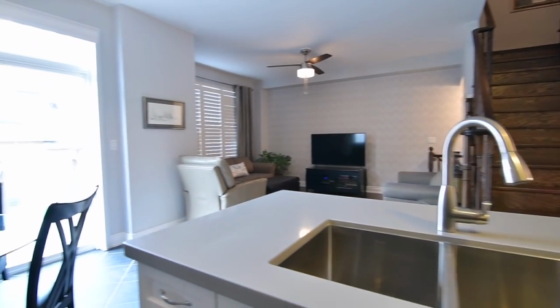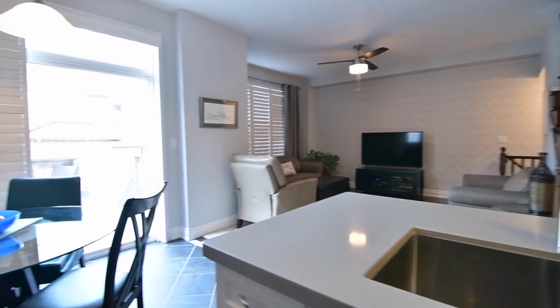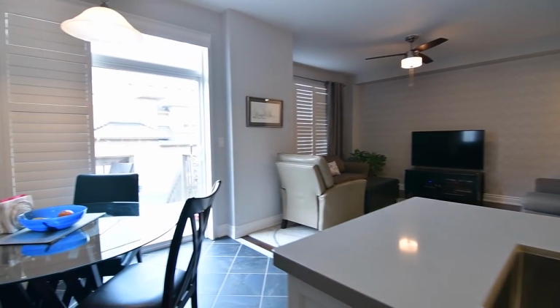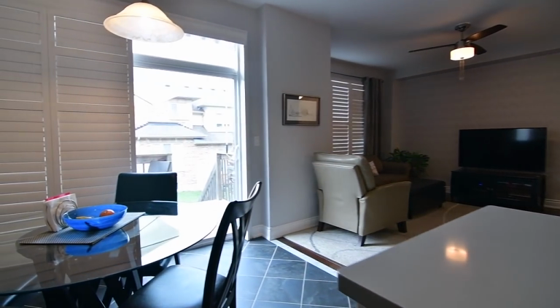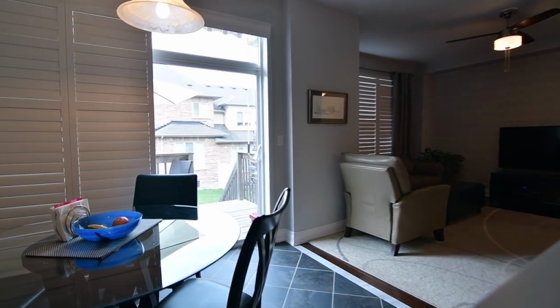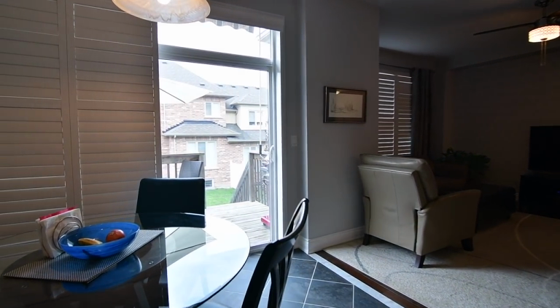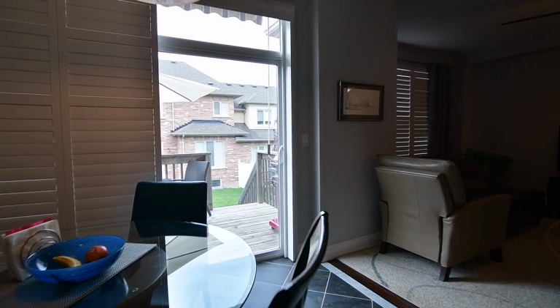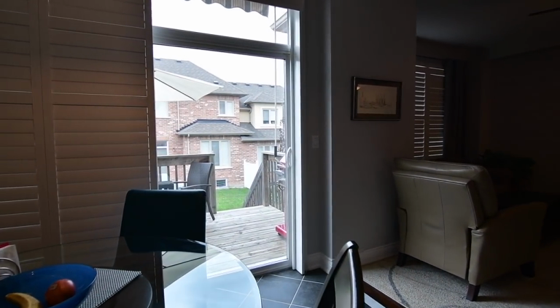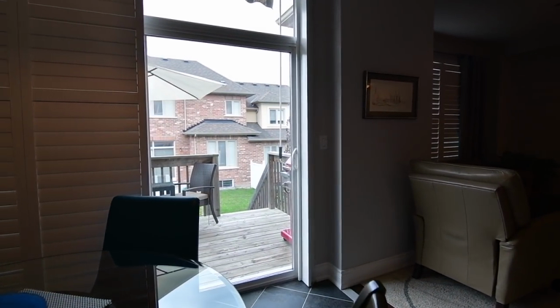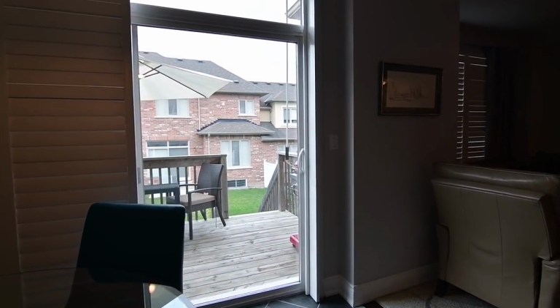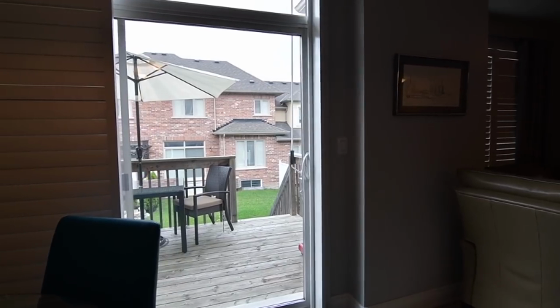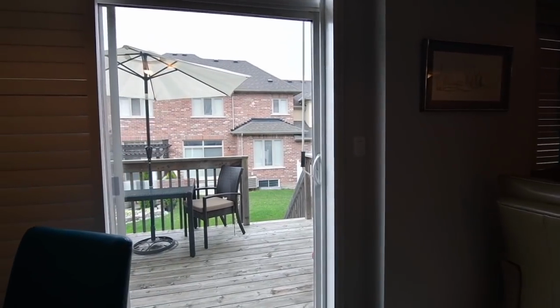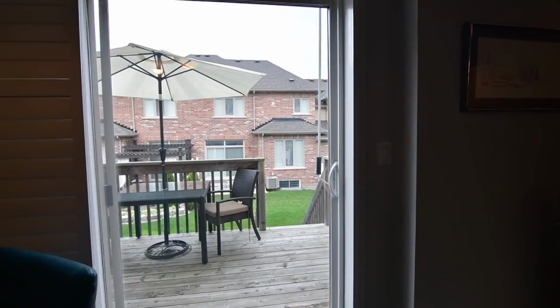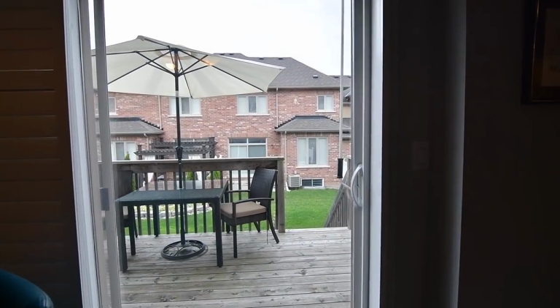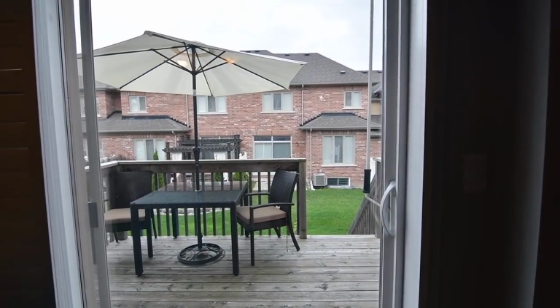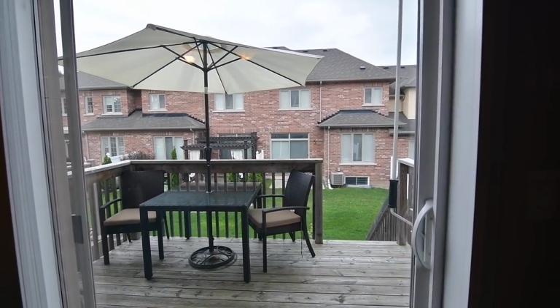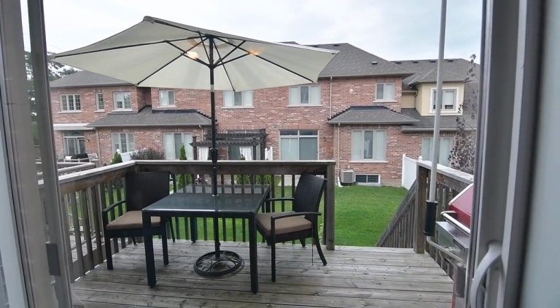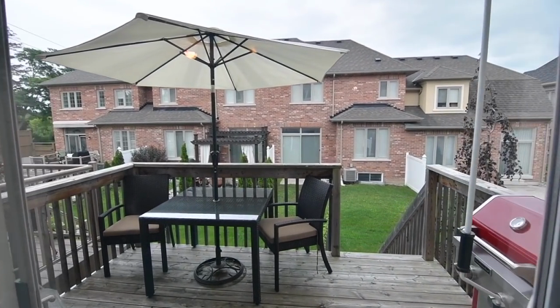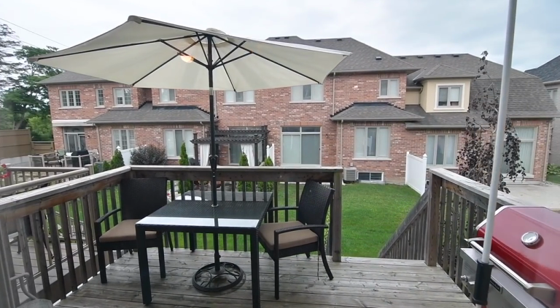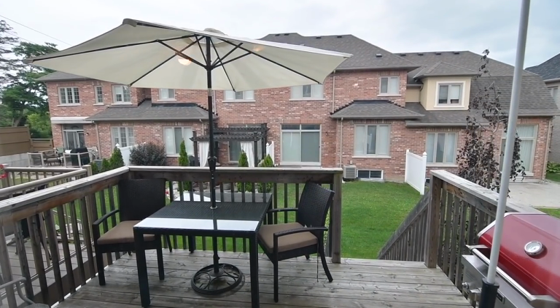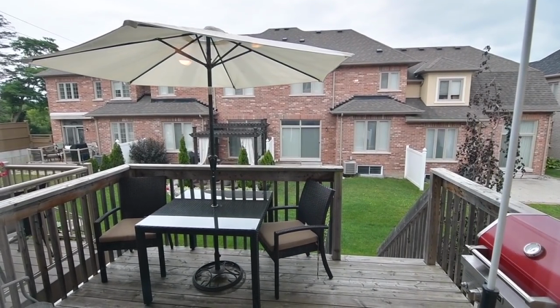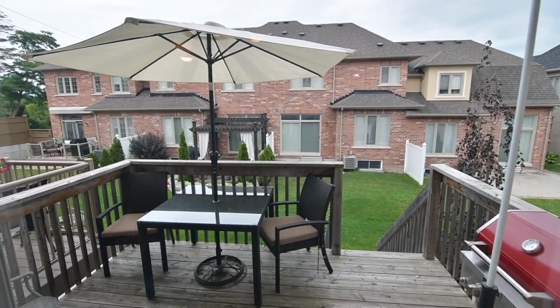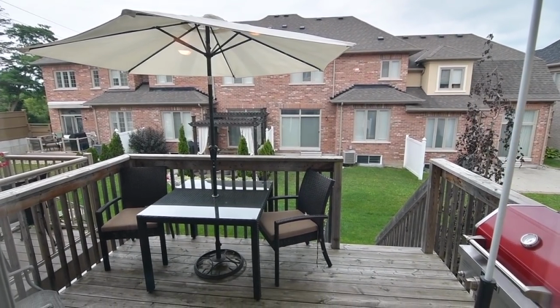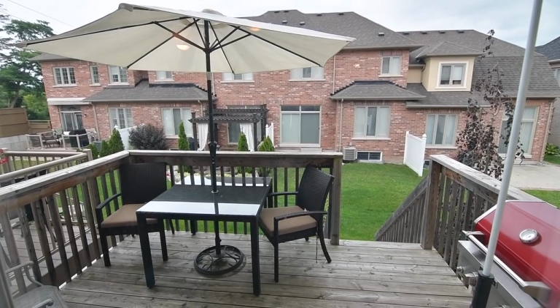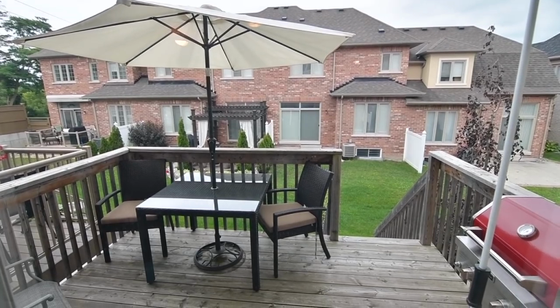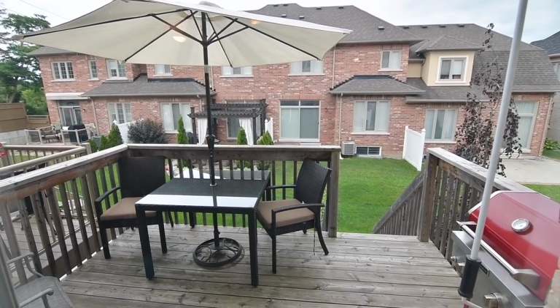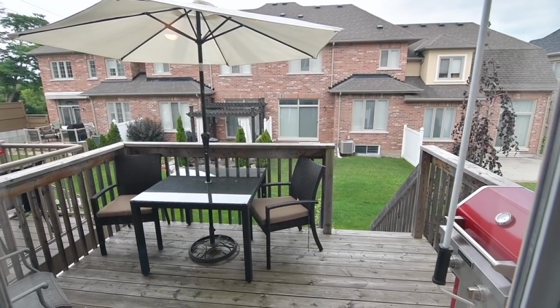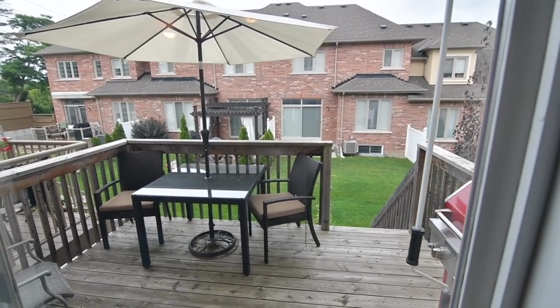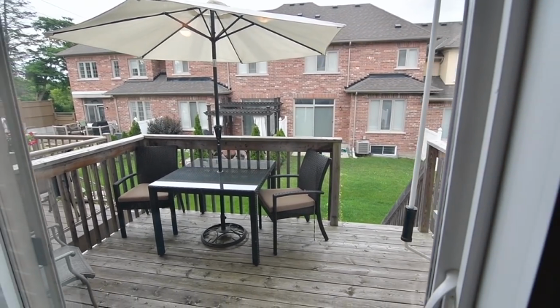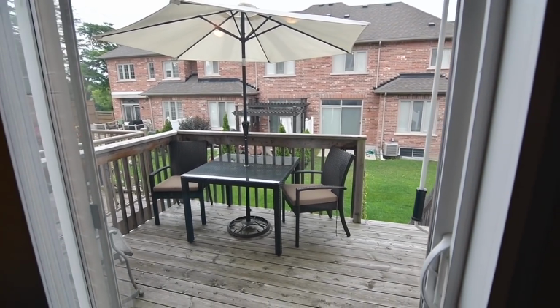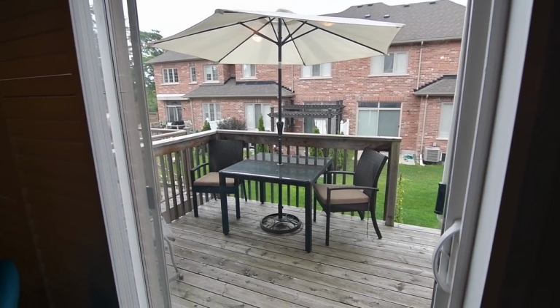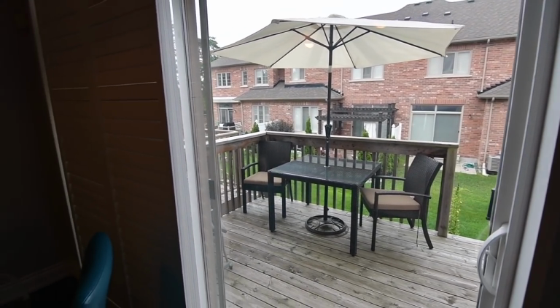An upgraded and oversized sliding door walkout from the breakfast area opens onto a raised deck with storage space beneath it, which also steps down to a newly landscaped stone patio area with a perennial garden.